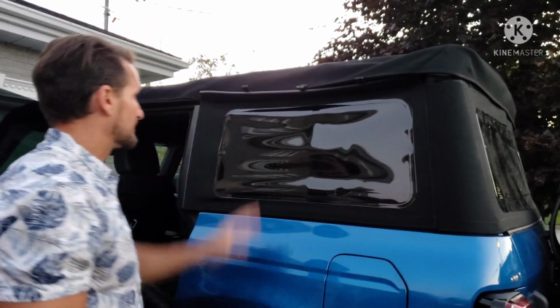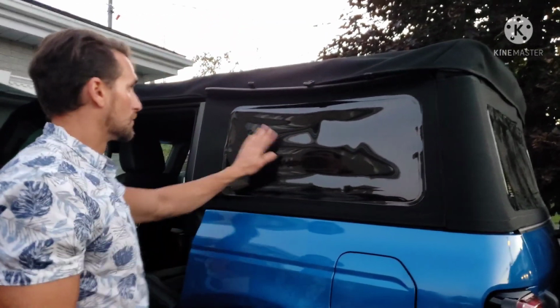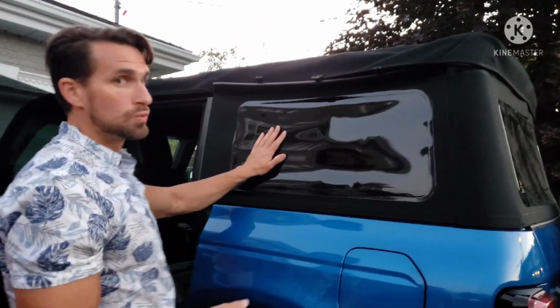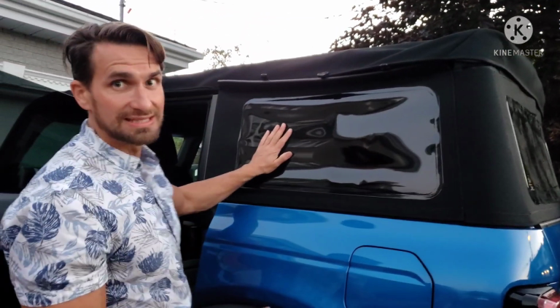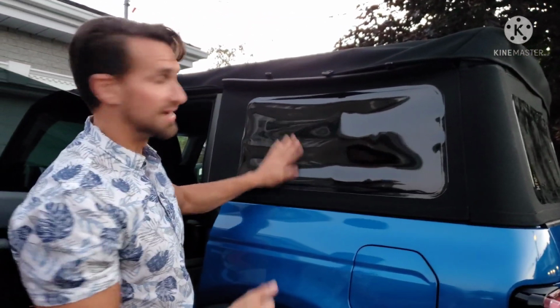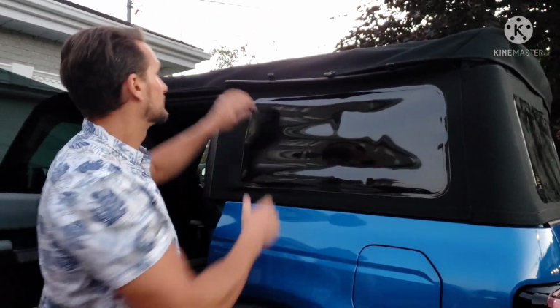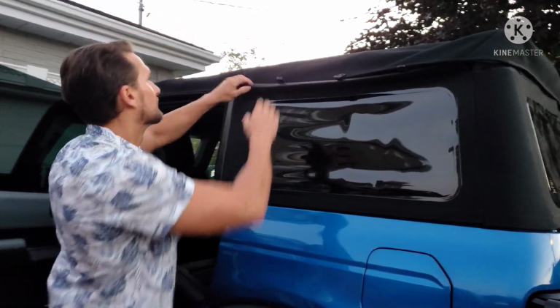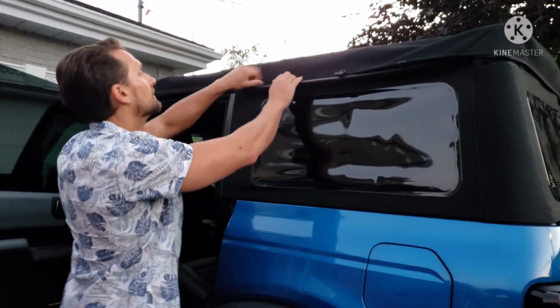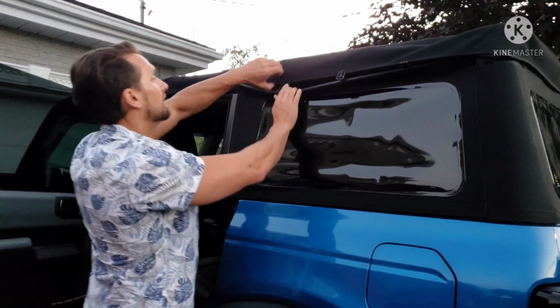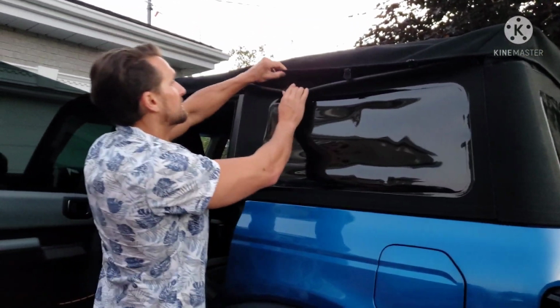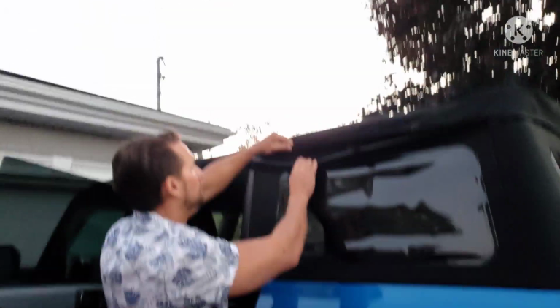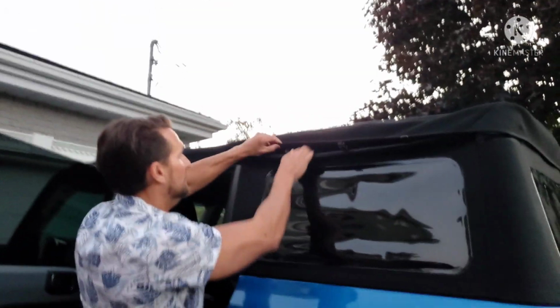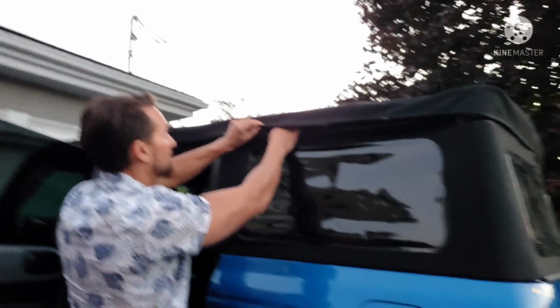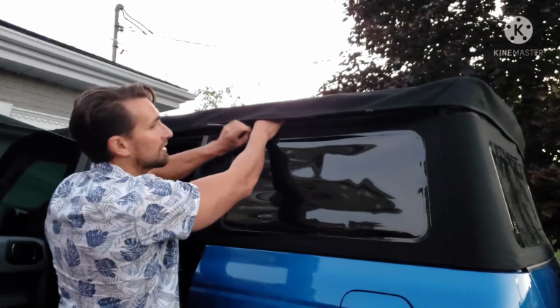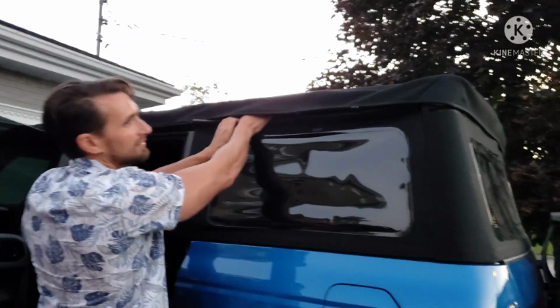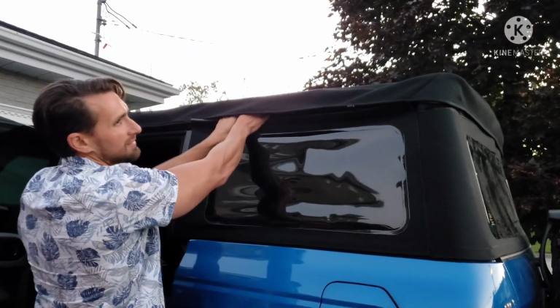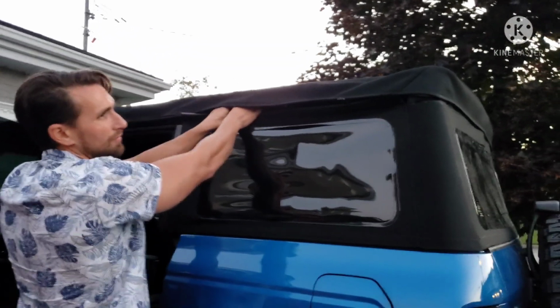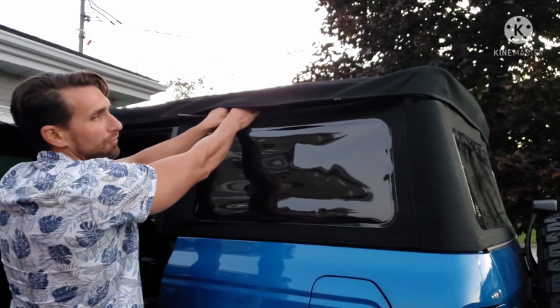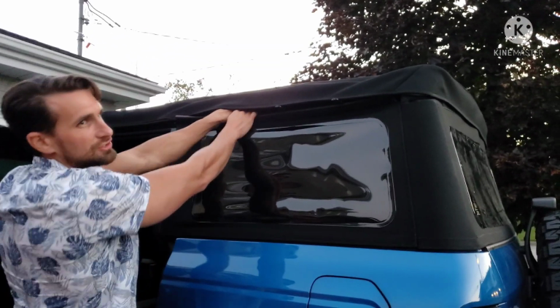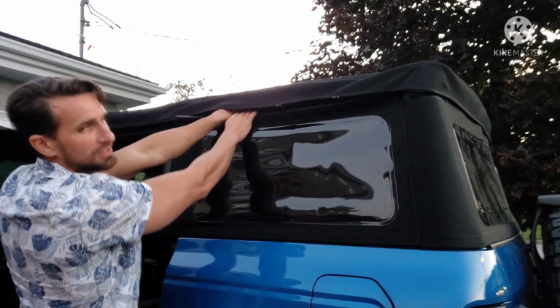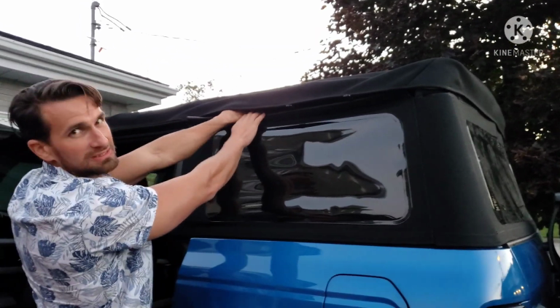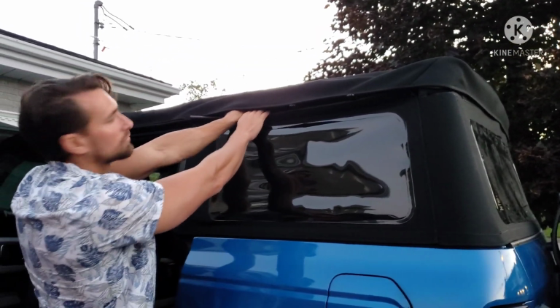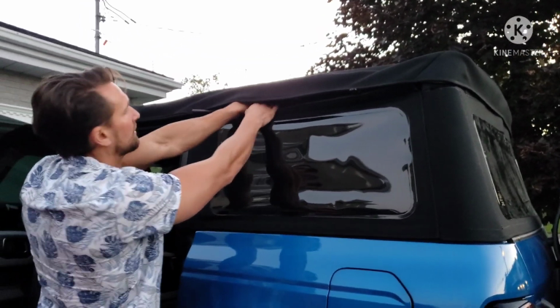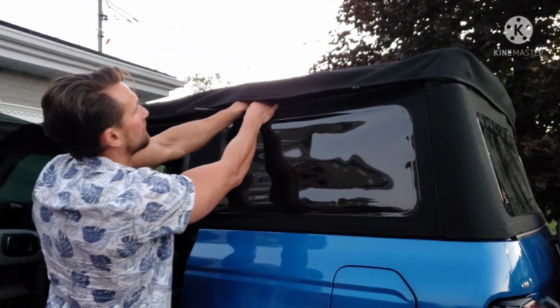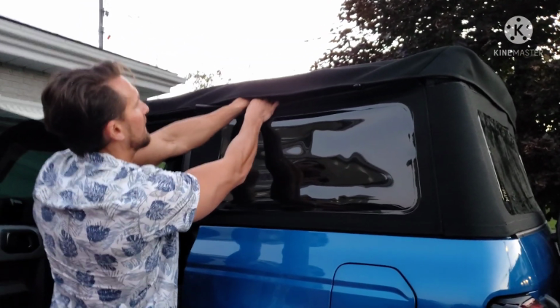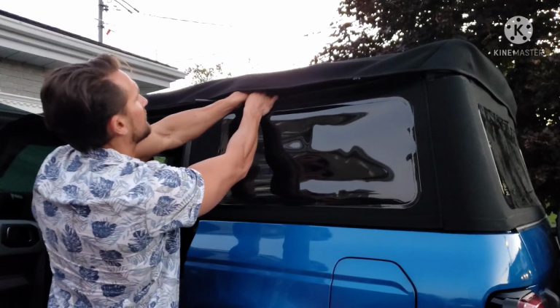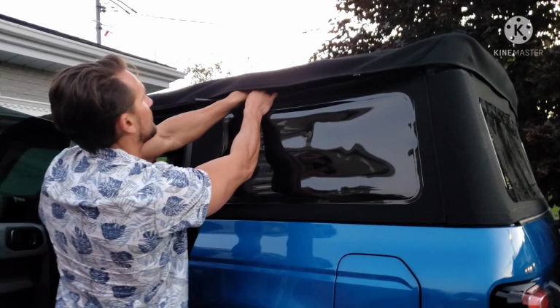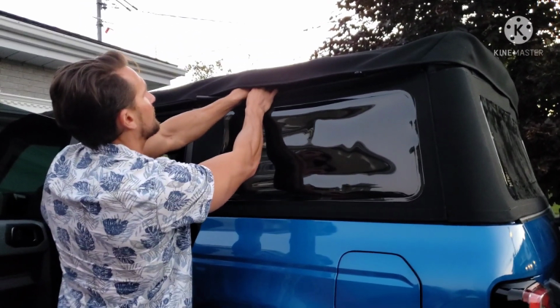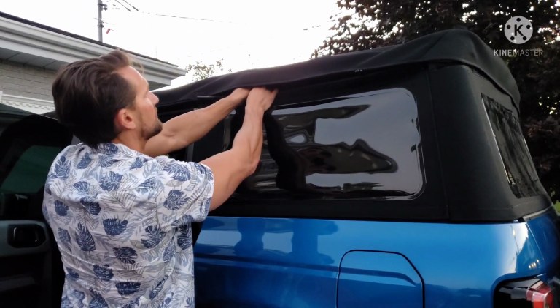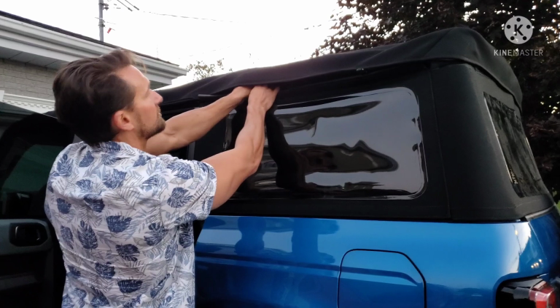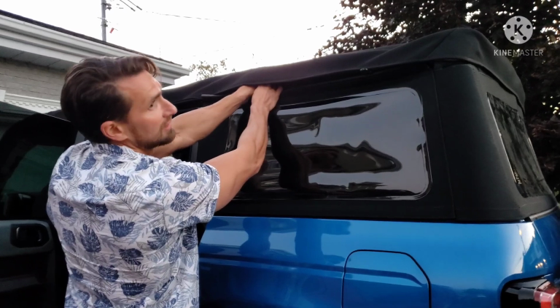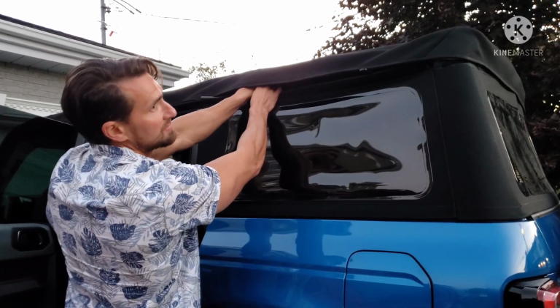That fits really snug and did require — you don't want to force it too much — but it does require a little bit of power. And you just do the clips.